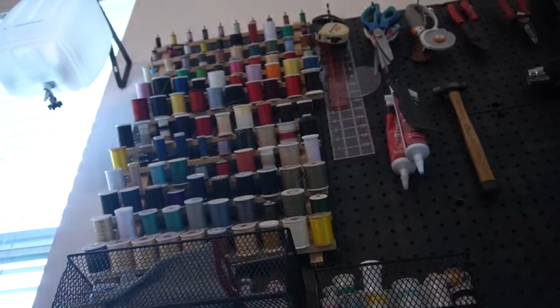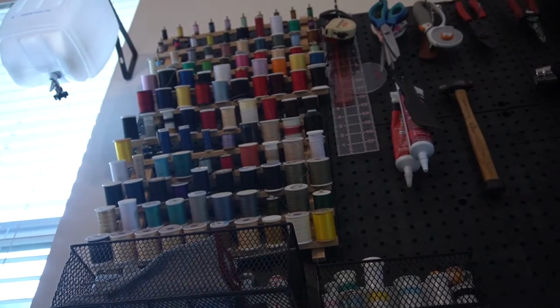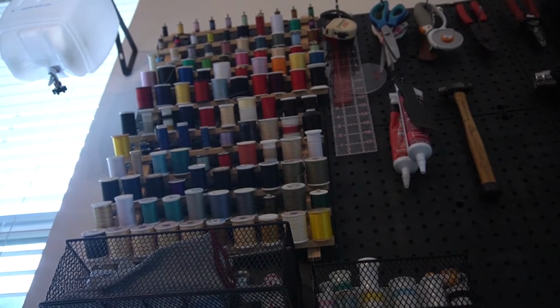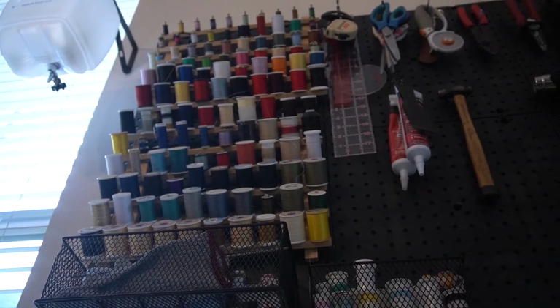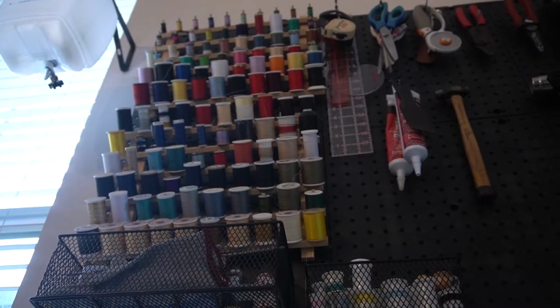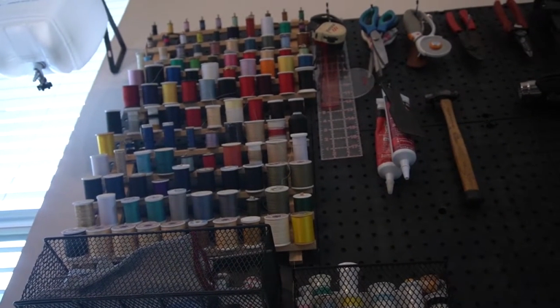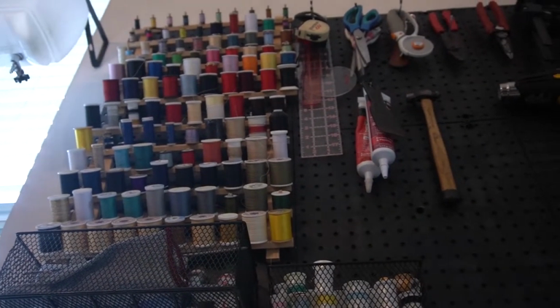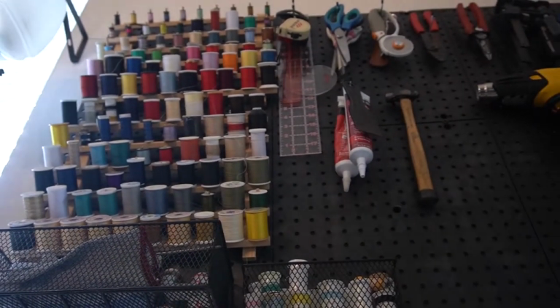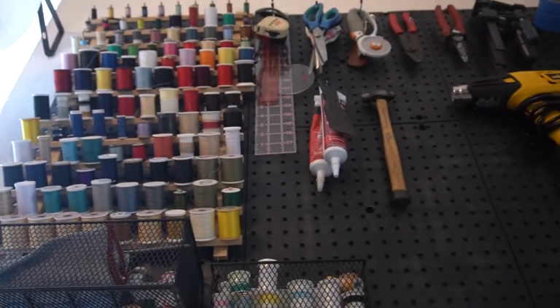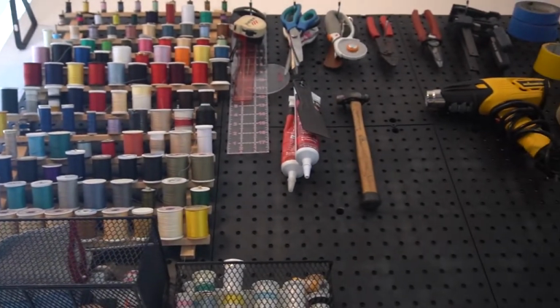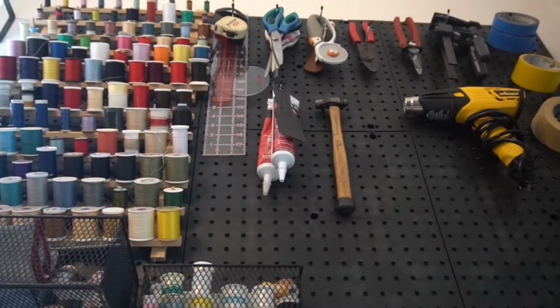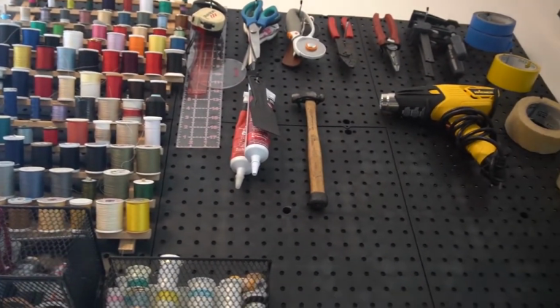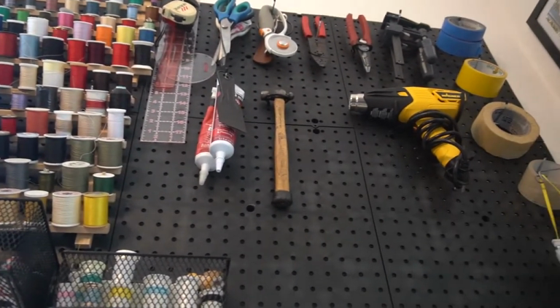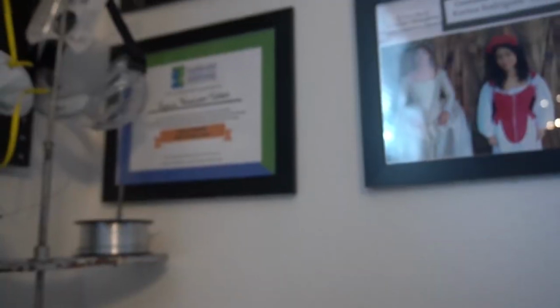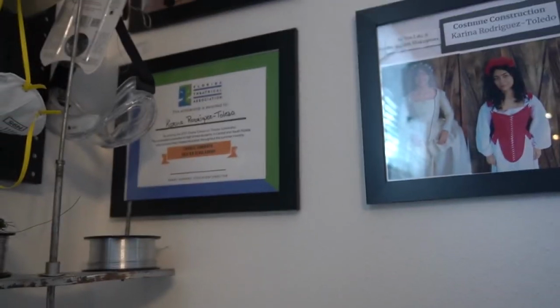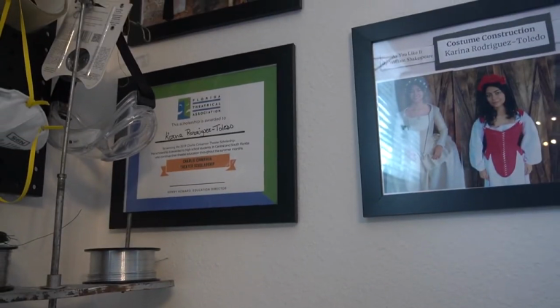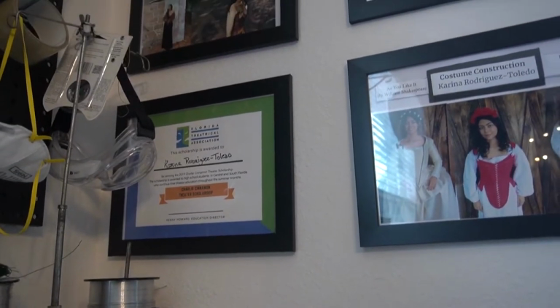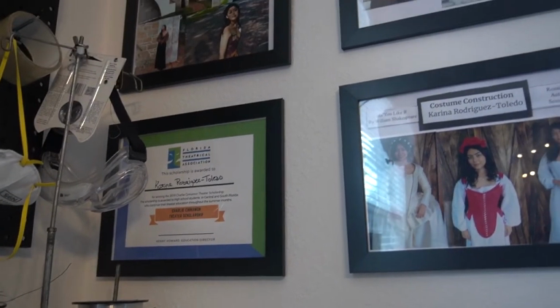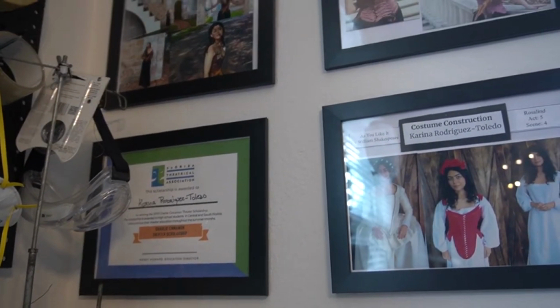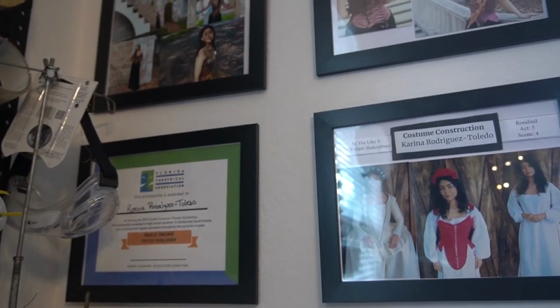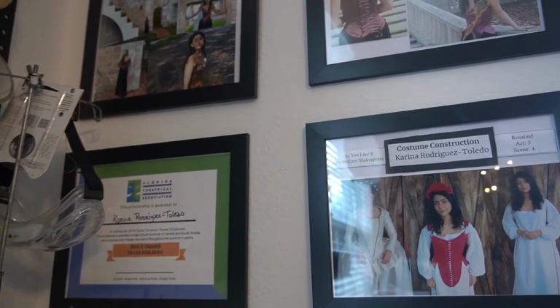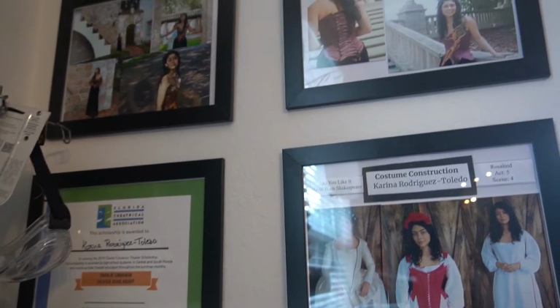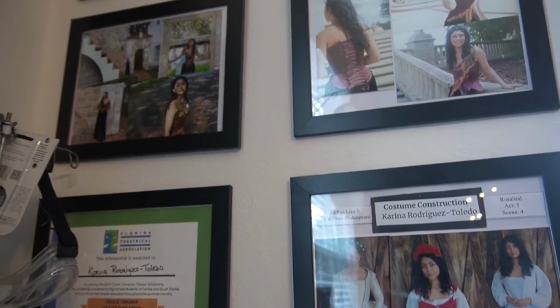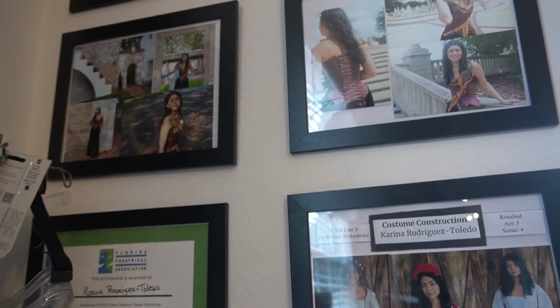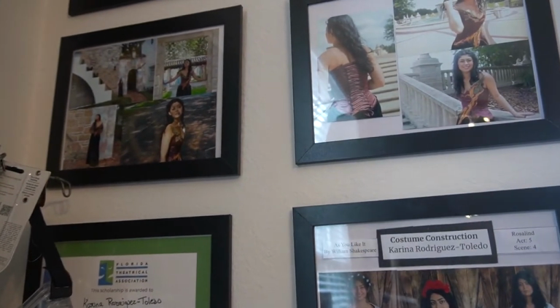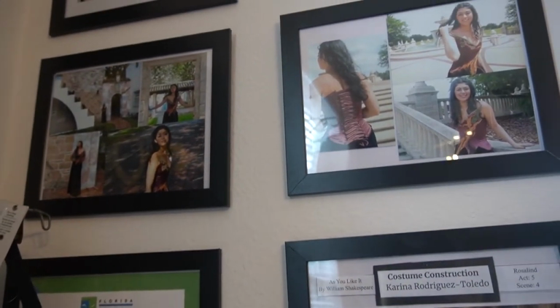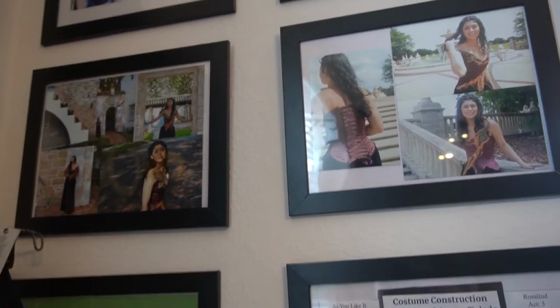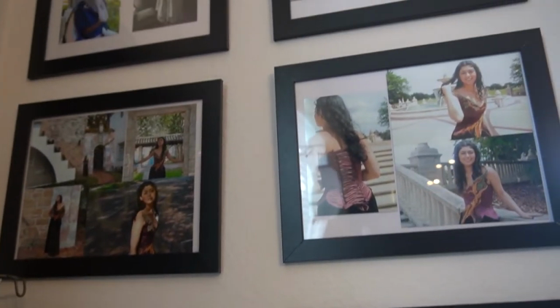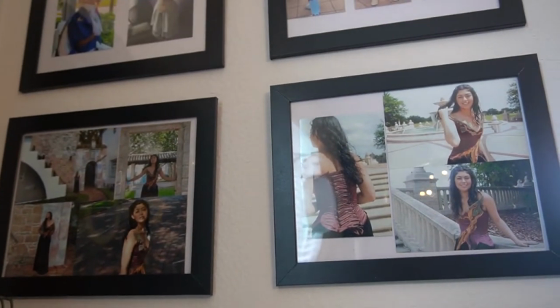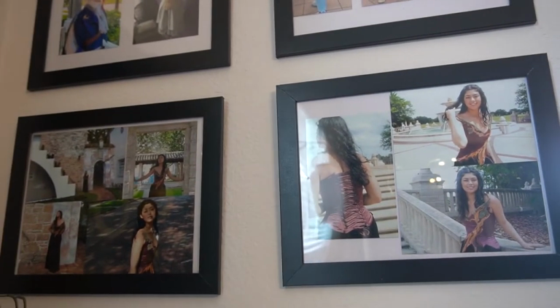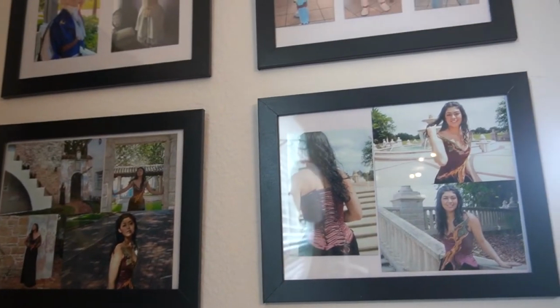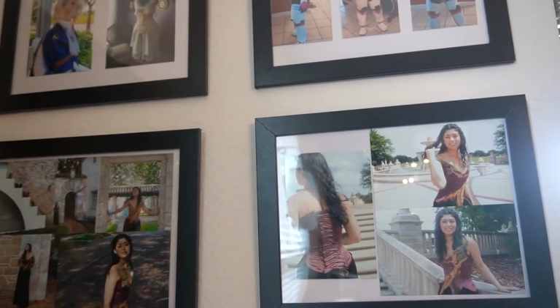Perhaps my favorite part of this corner is the pegboard. This pegboard holds everything — all my threads, scissors, tape measures, hammers, duct tape, heat gun, everything. And right beside it all, I have picture frames reminding me of everything I've done in the past.